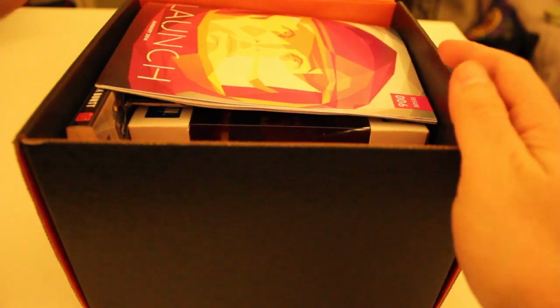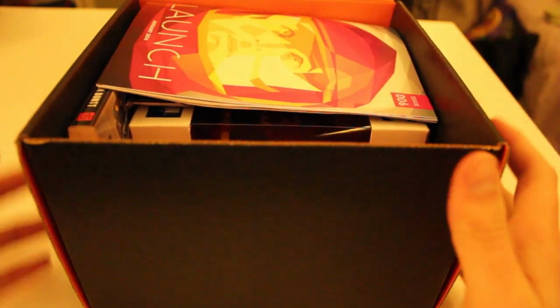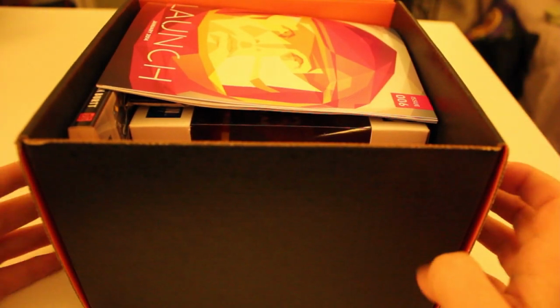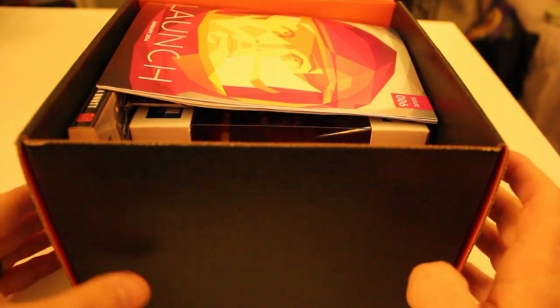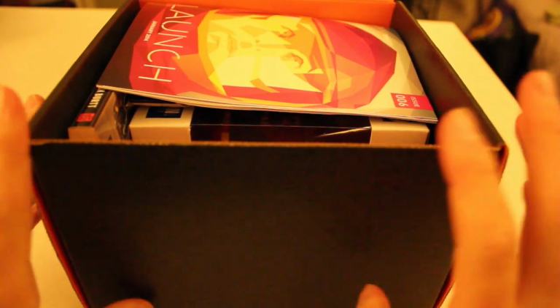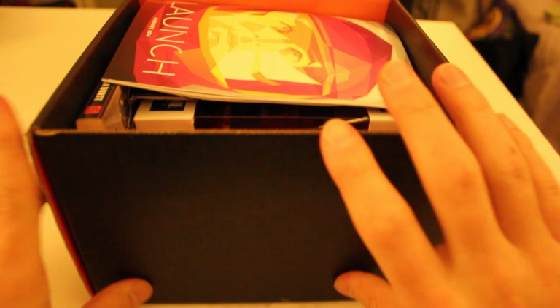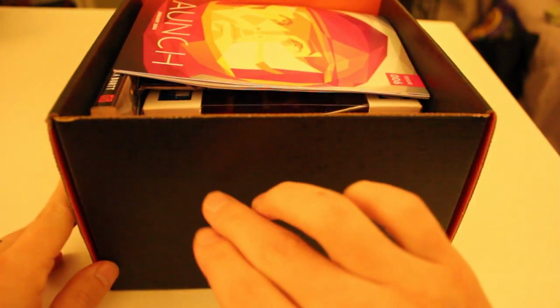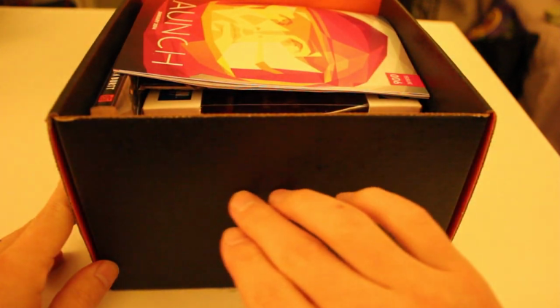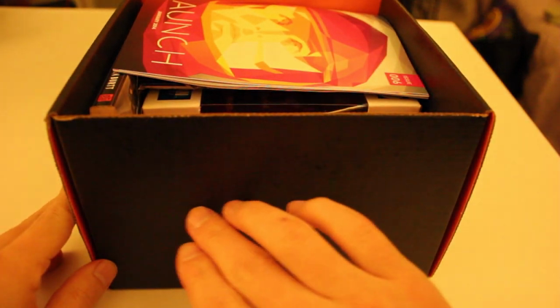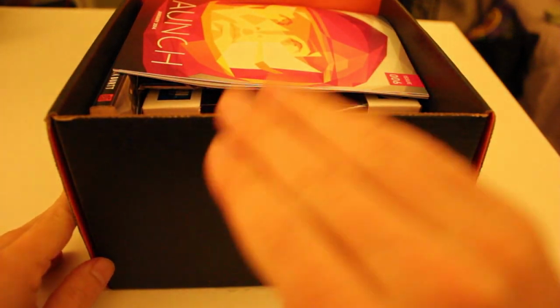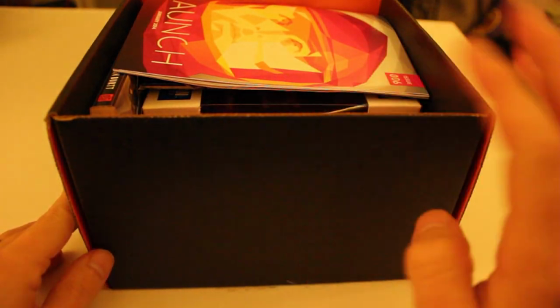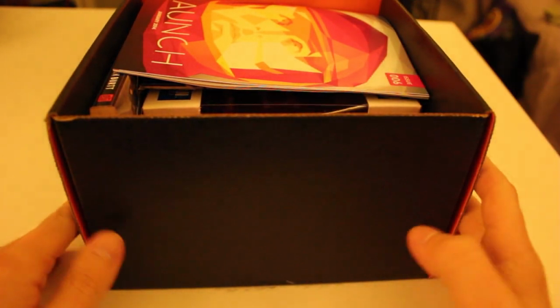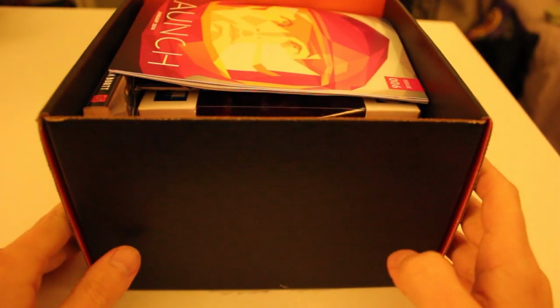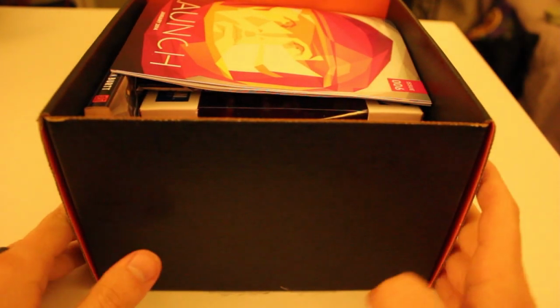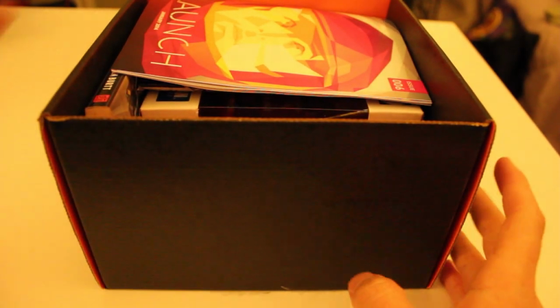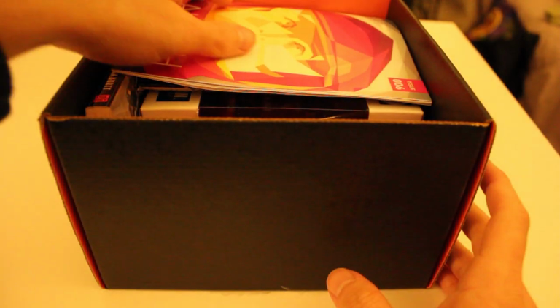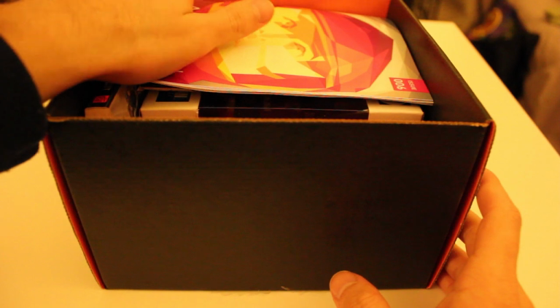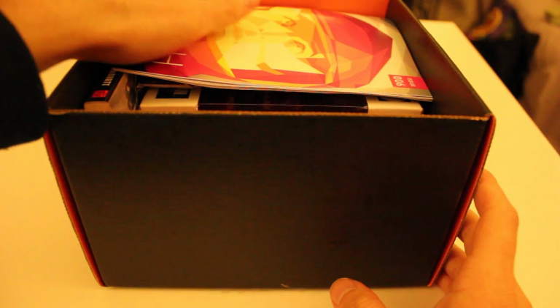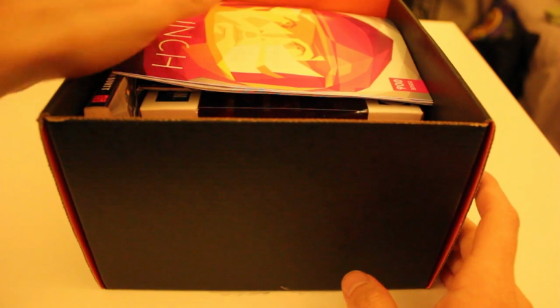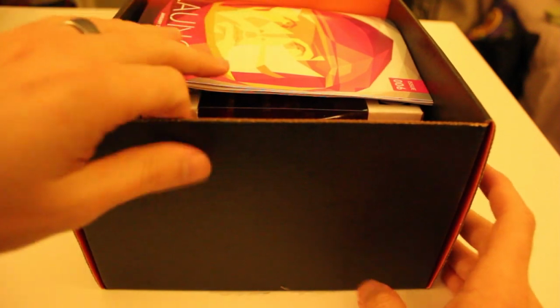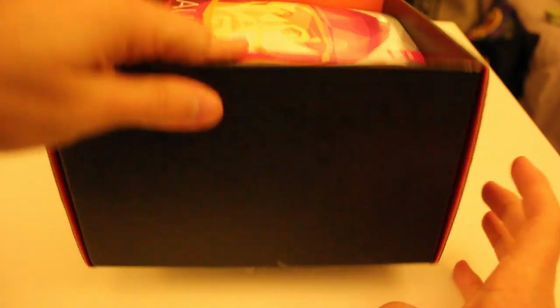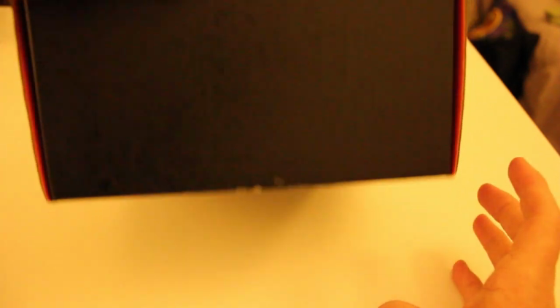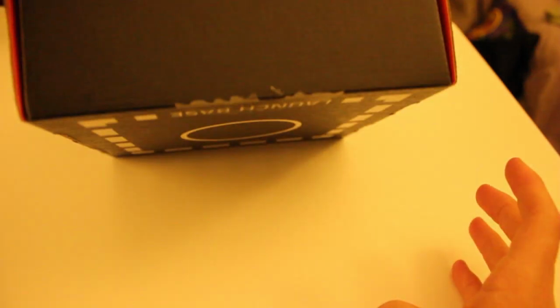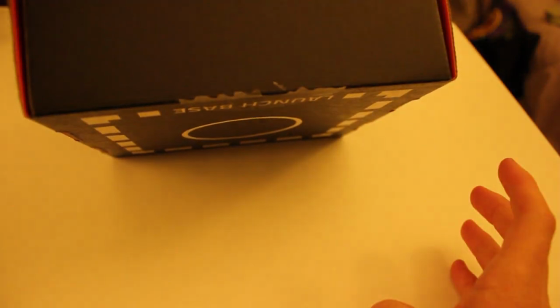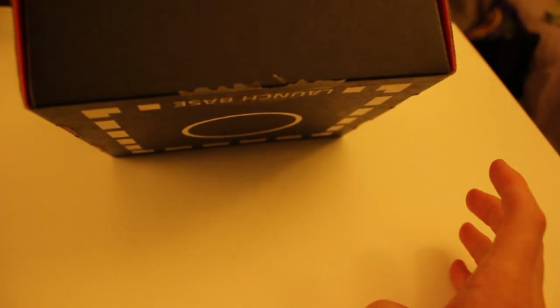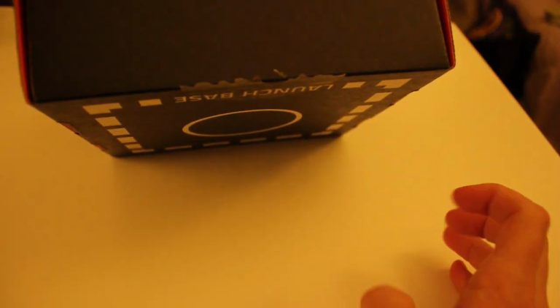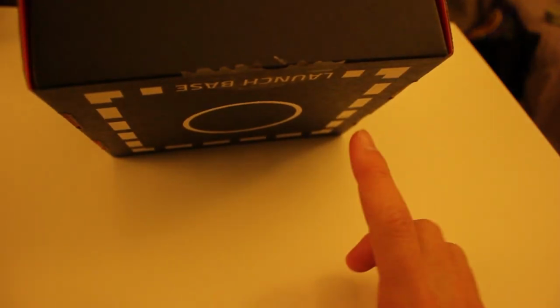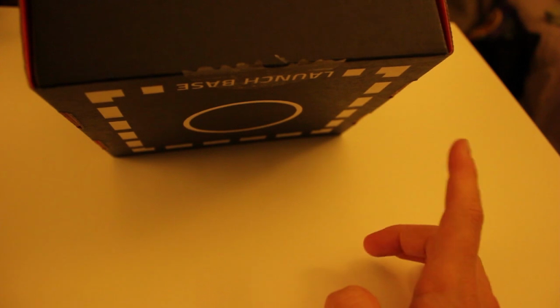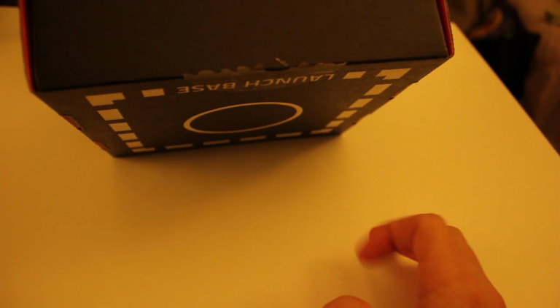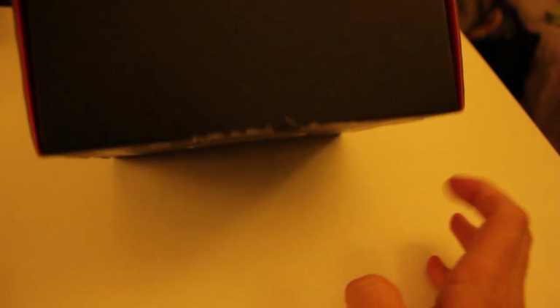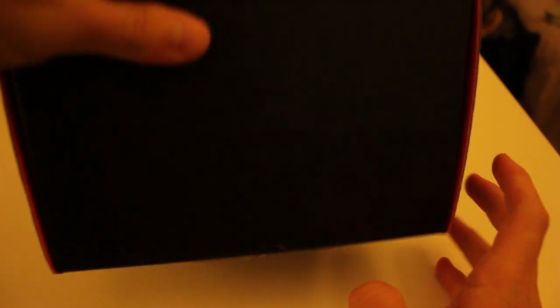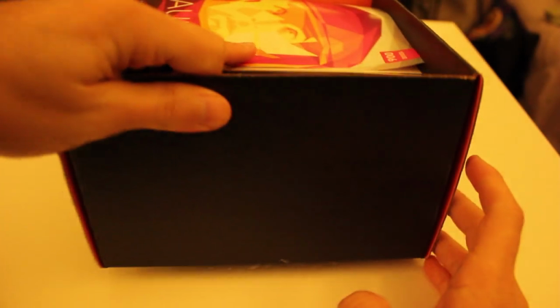The box is bigger this week. It's usually about this tall, but it's taller. It's pretty interesting, and on the bottom there's a little launch base. Not sure what that means yet.